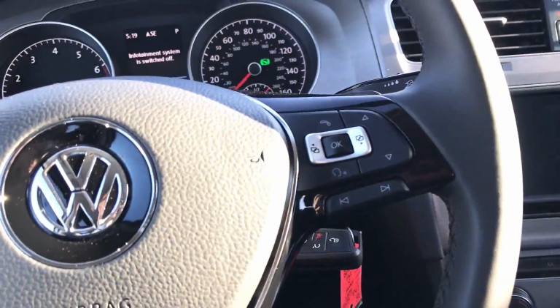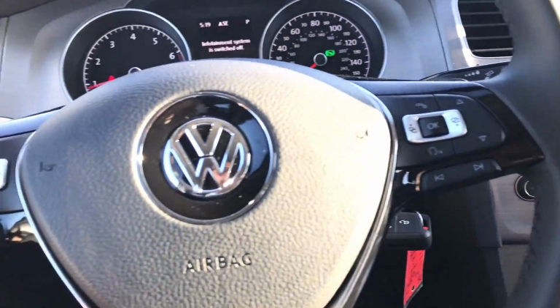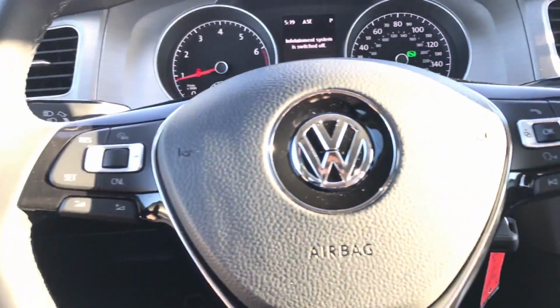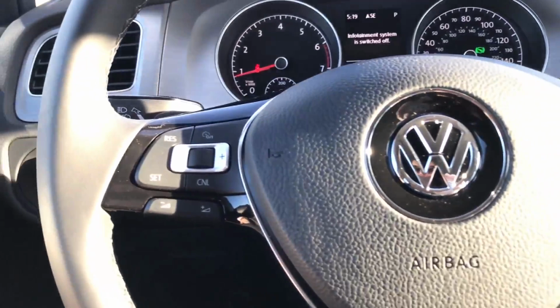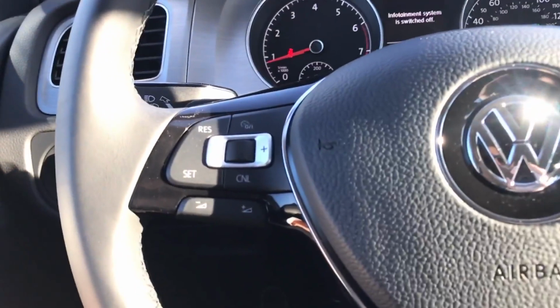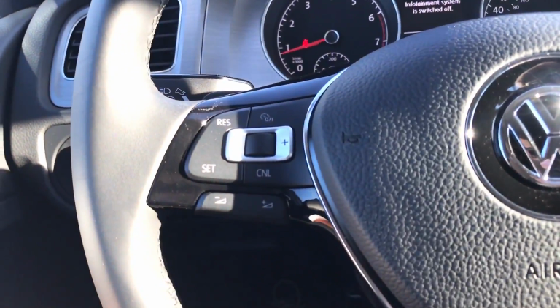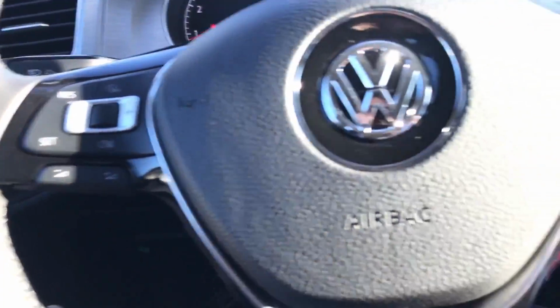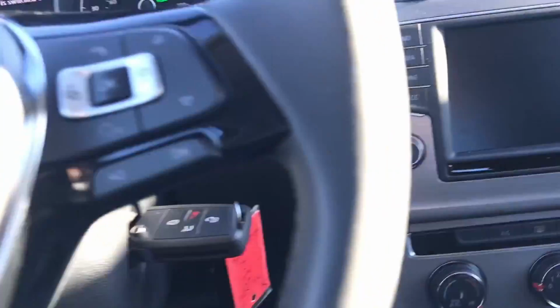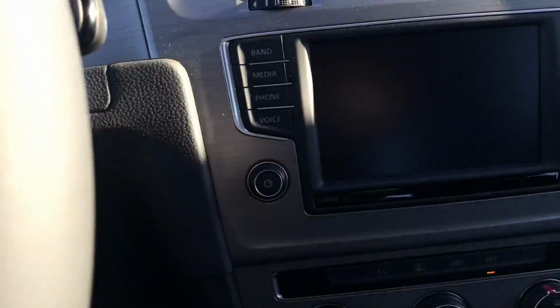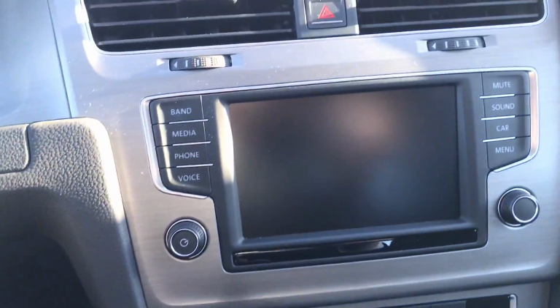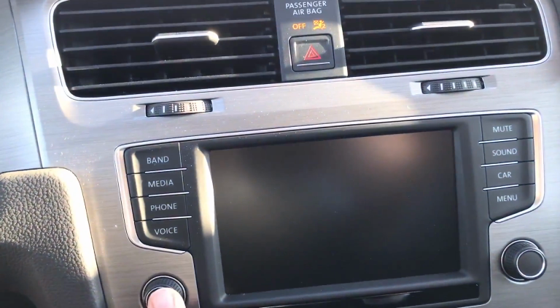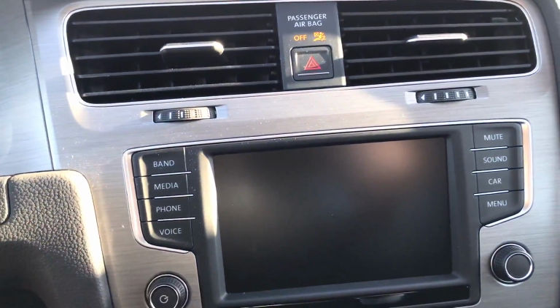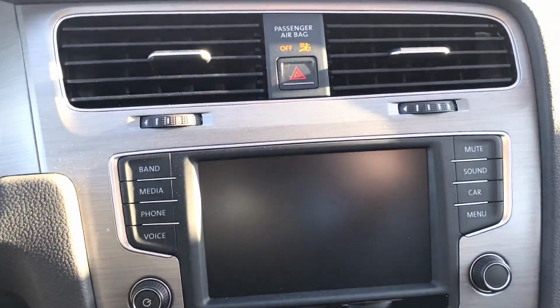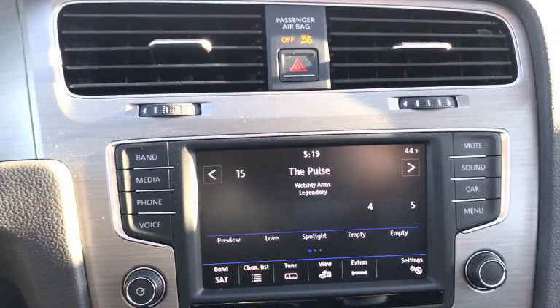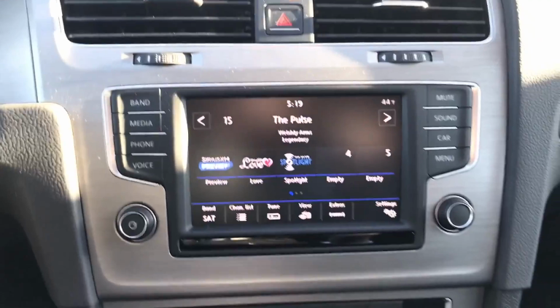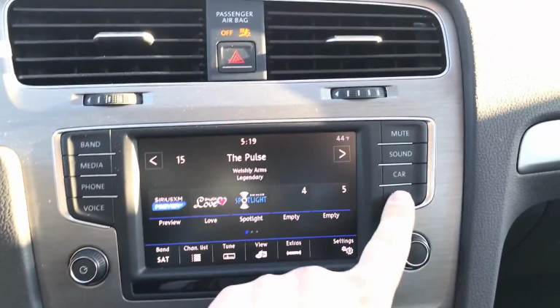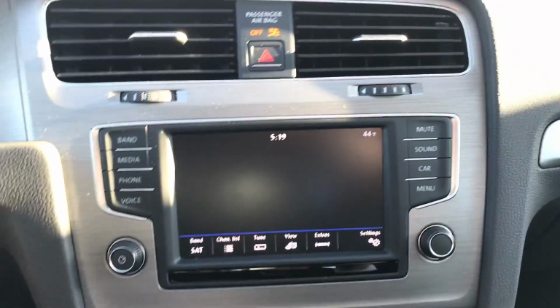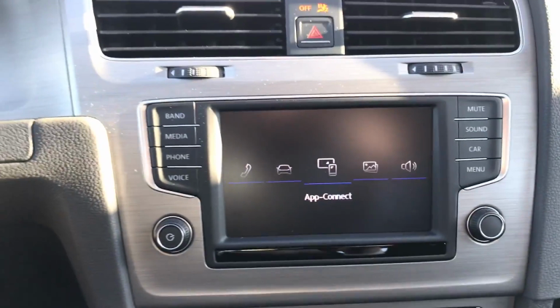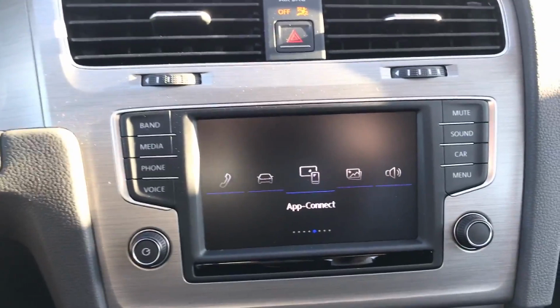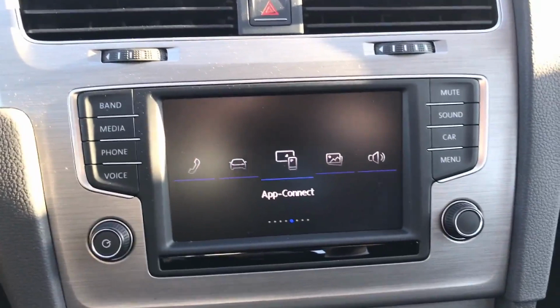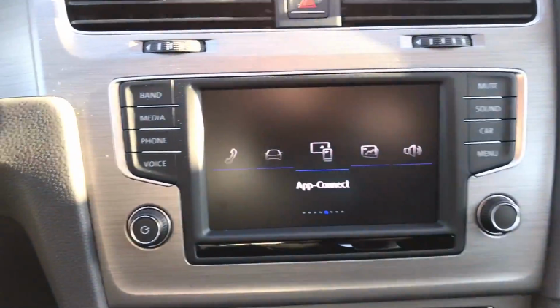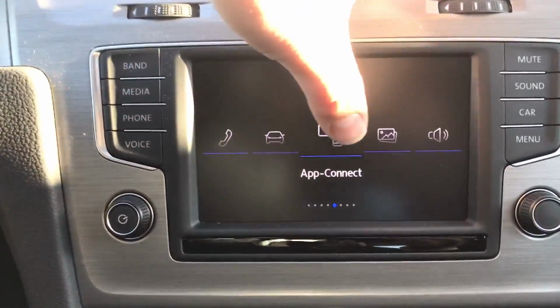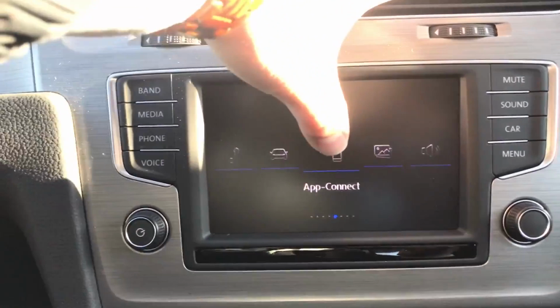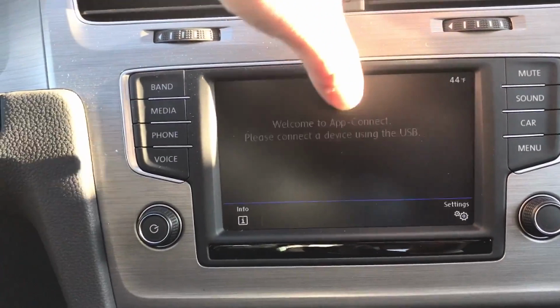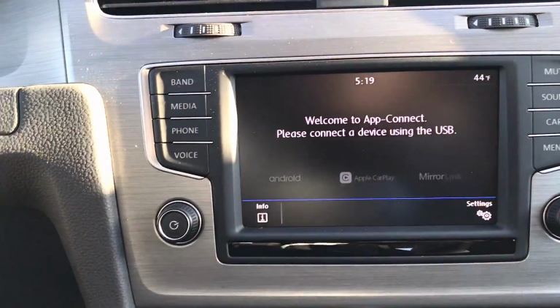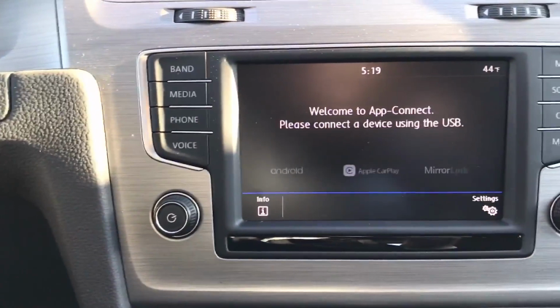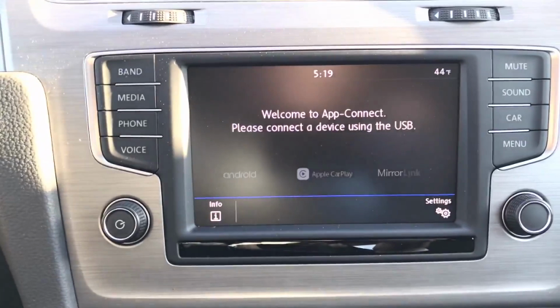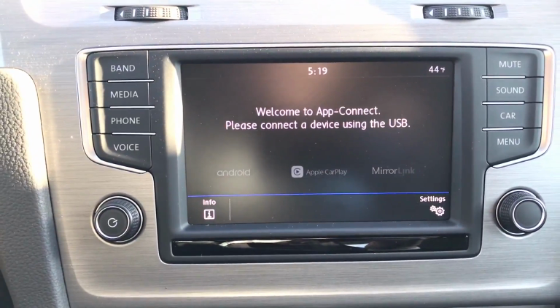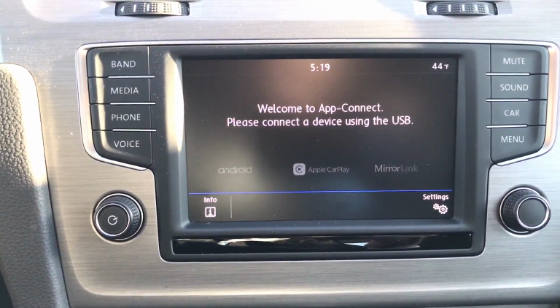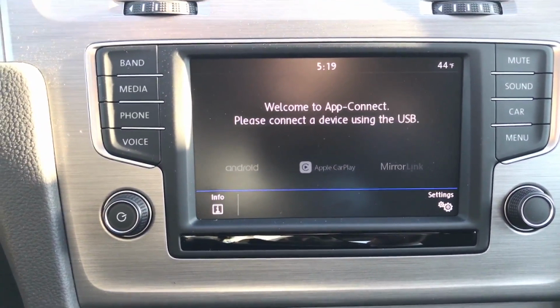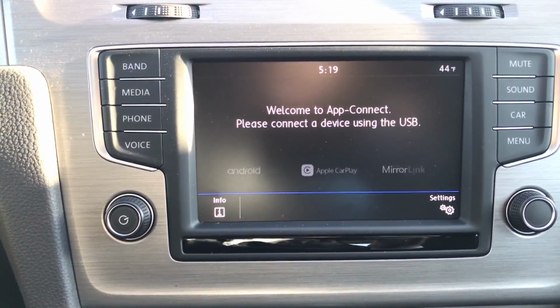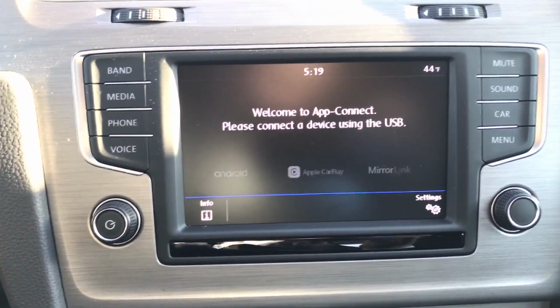You'll get a full multi-function steering wheel with cruise control, as well as a nice big radio in the center. You do get Sirius Radio as well as App Connect with Apple CarPlay and Android Auto, which will put any certified apps right on the screen.